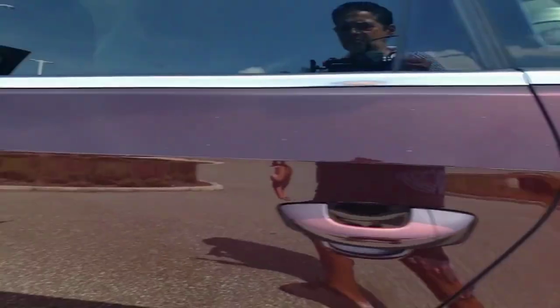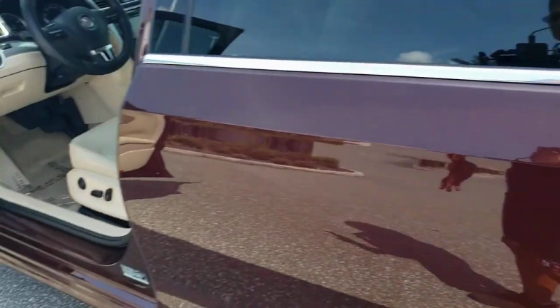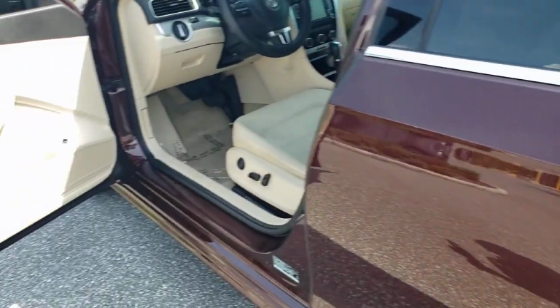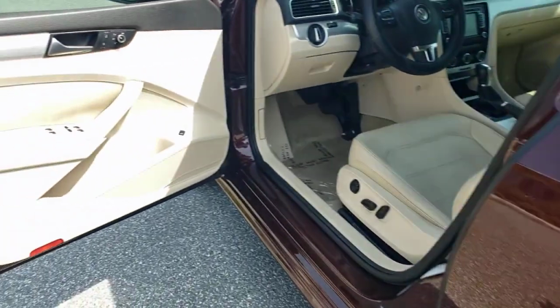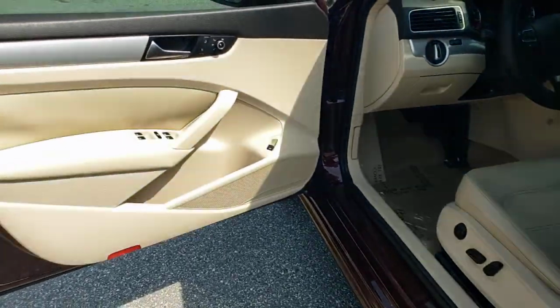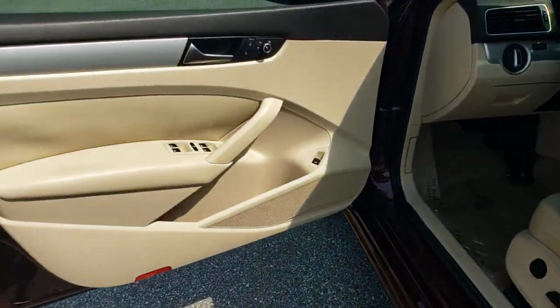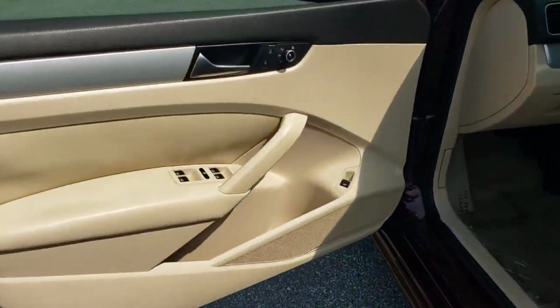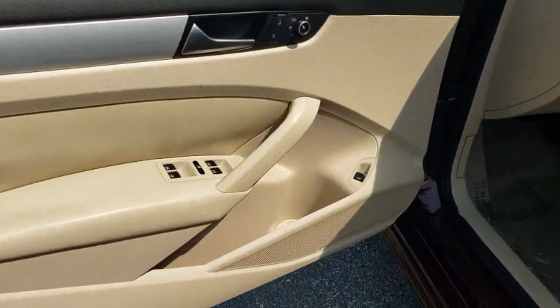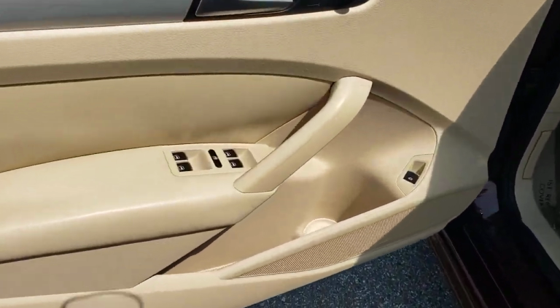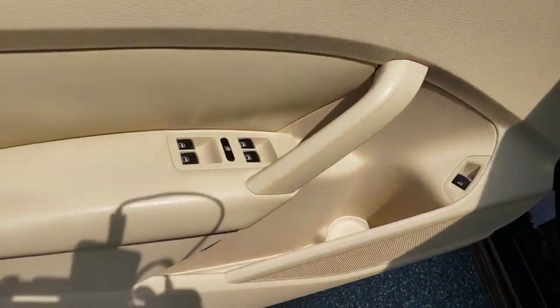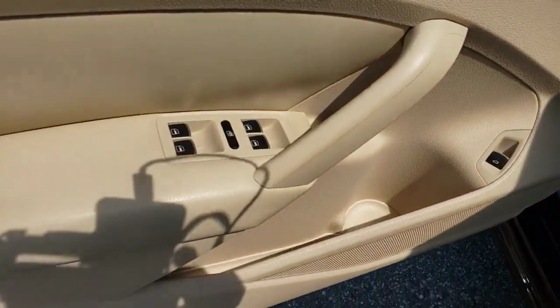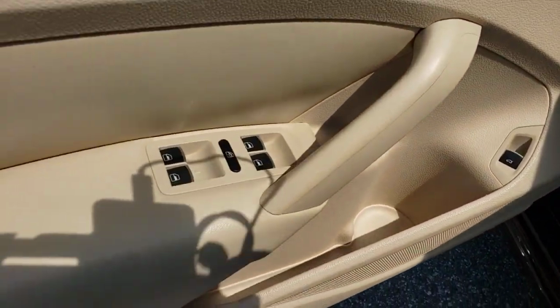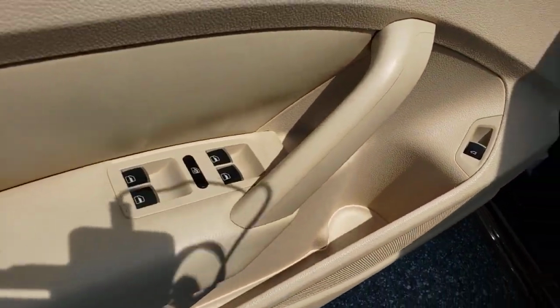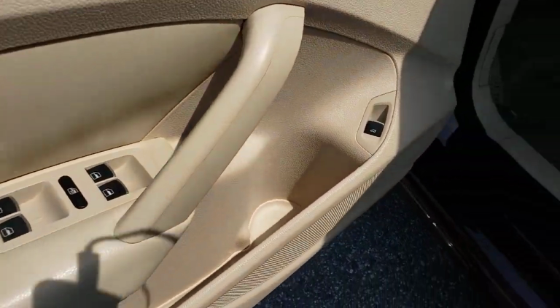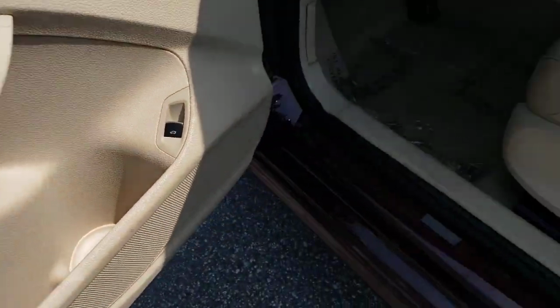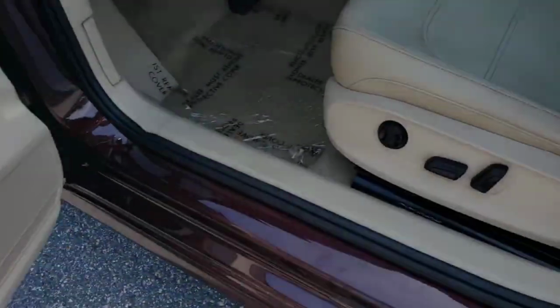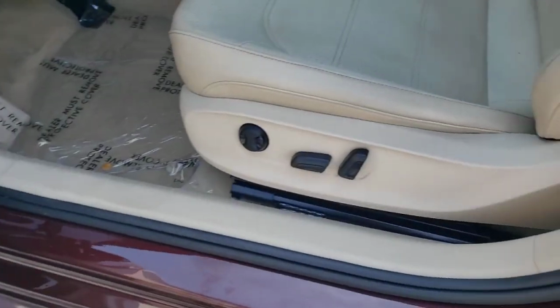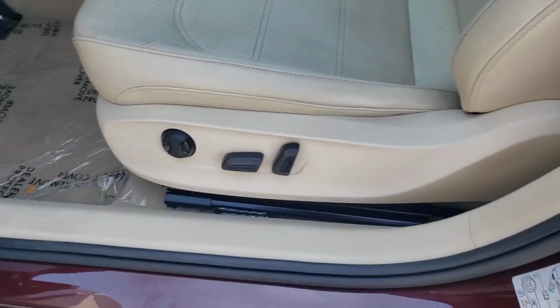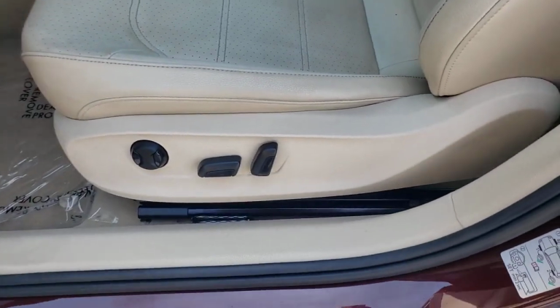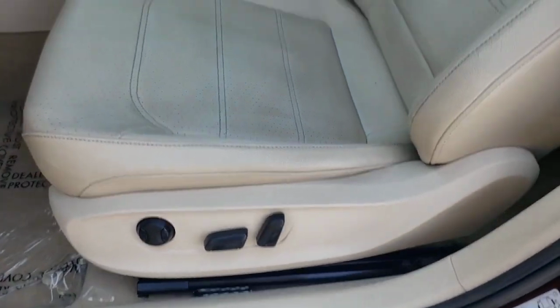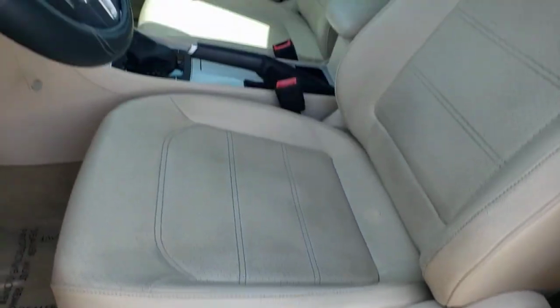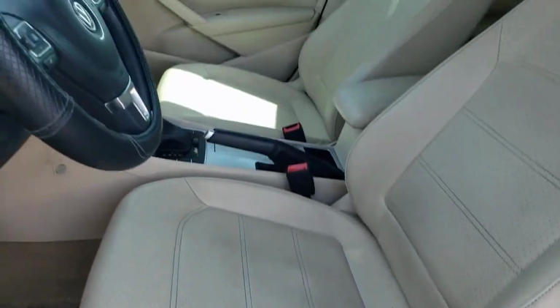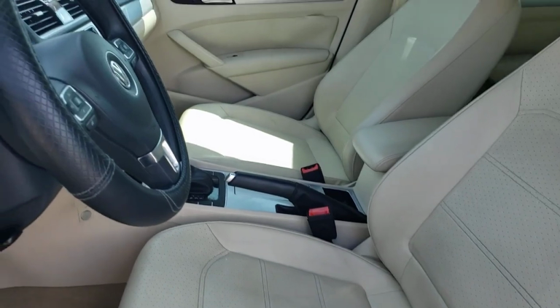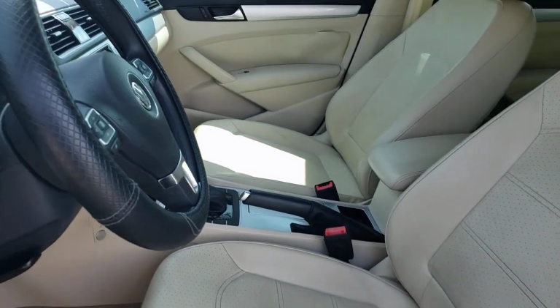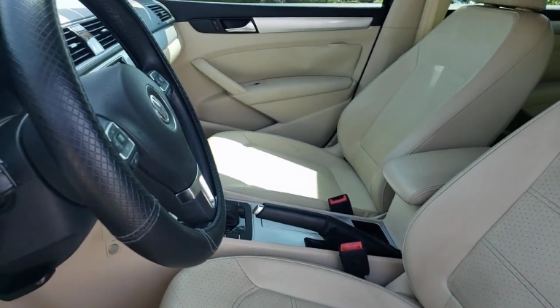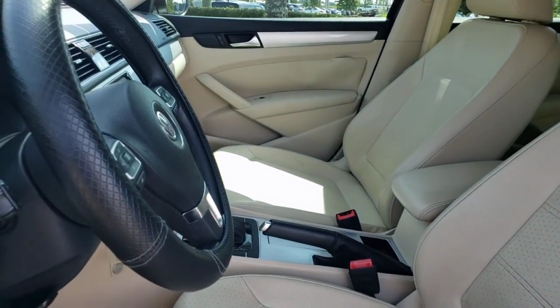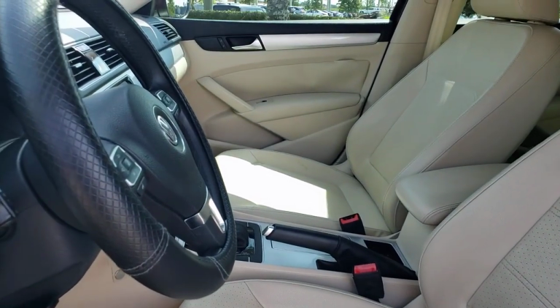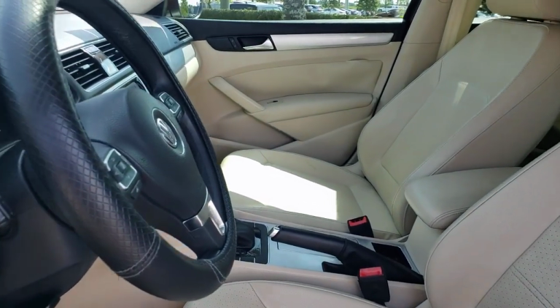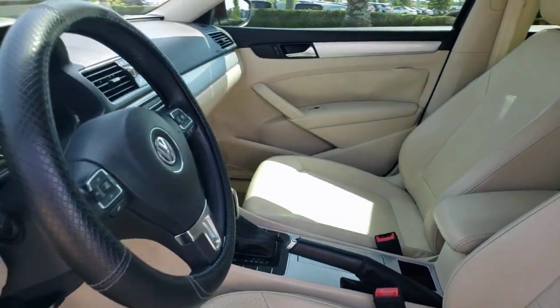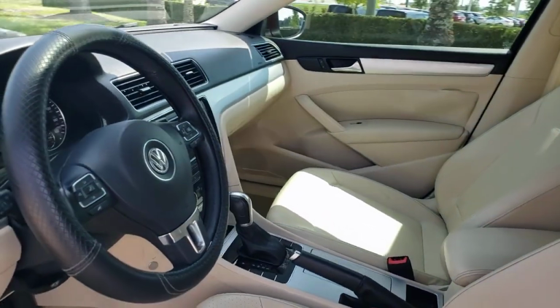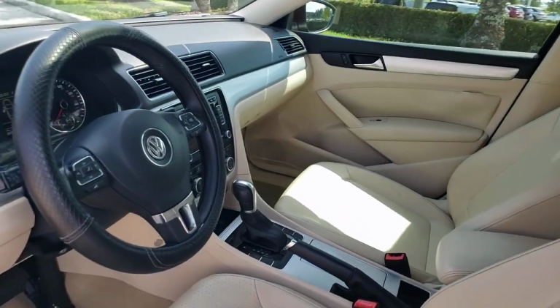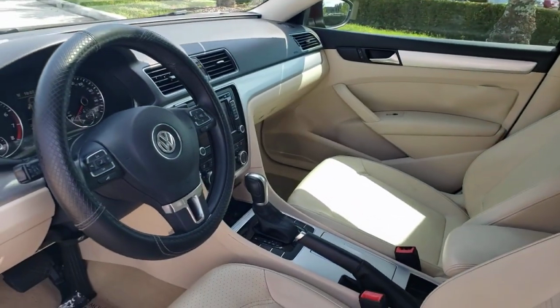Get the family car you need without sacrificing the fun you want. Have it all in this Passat. Our team will give you an outstanding test drive experience. Stop in today.